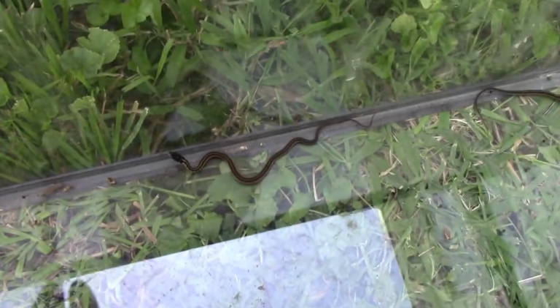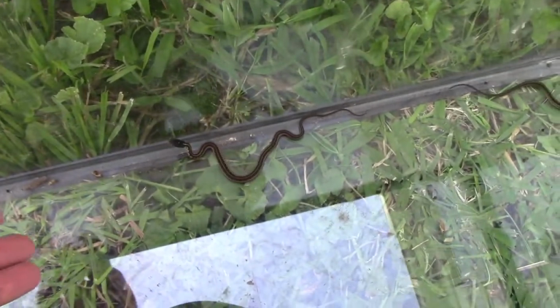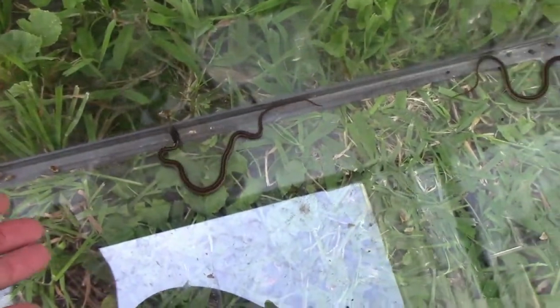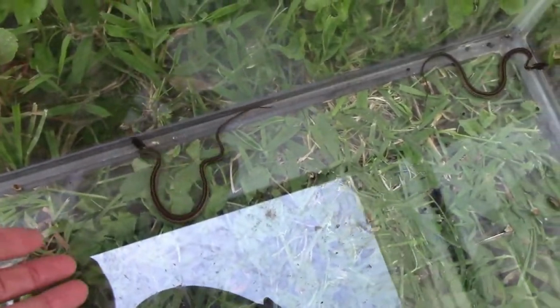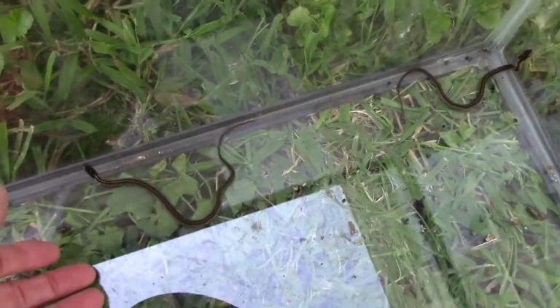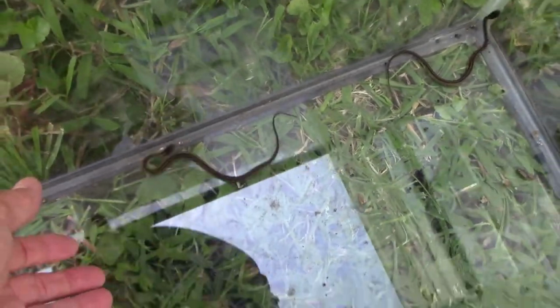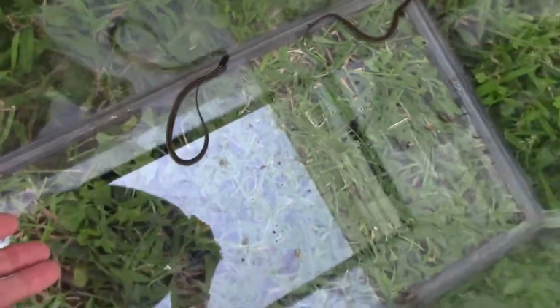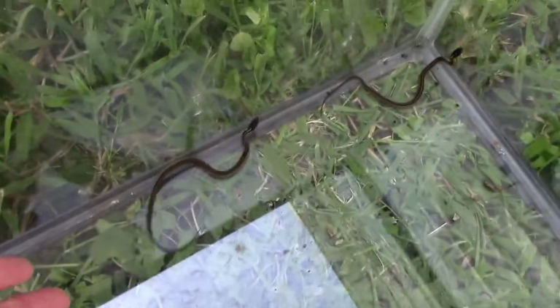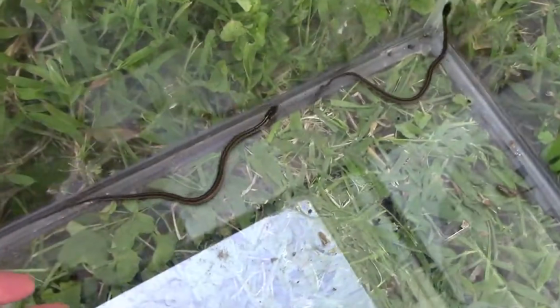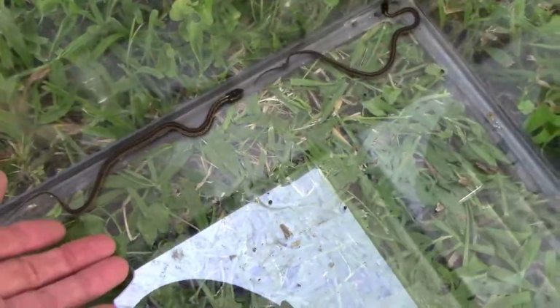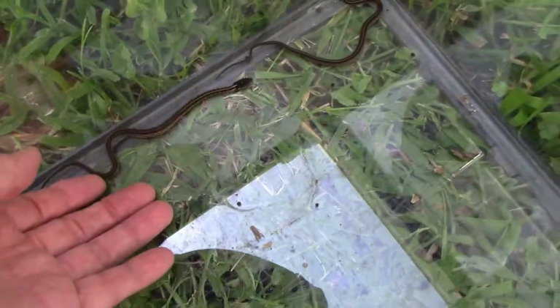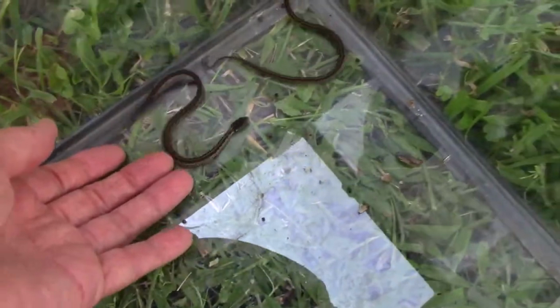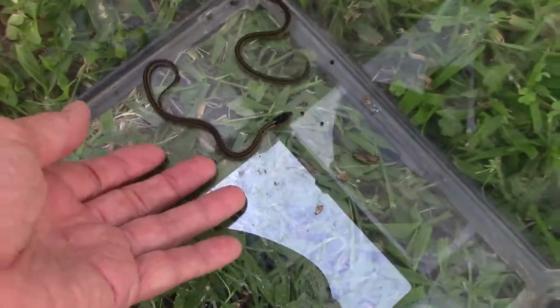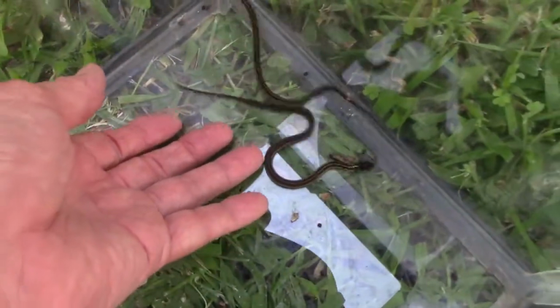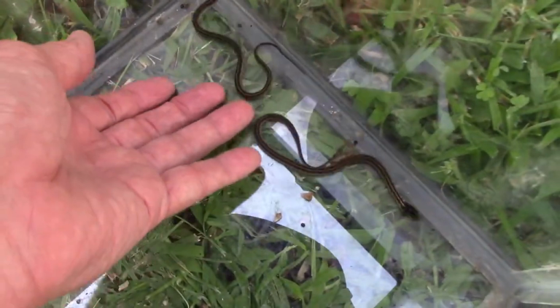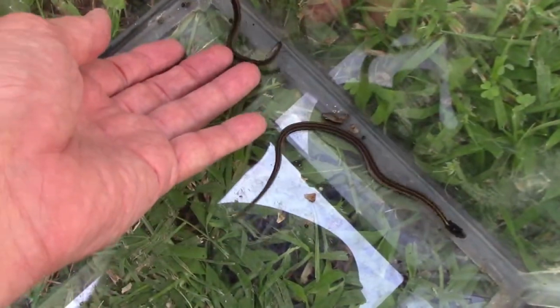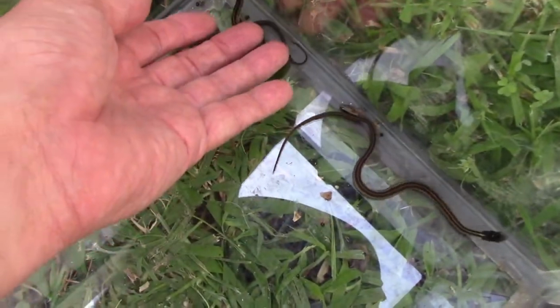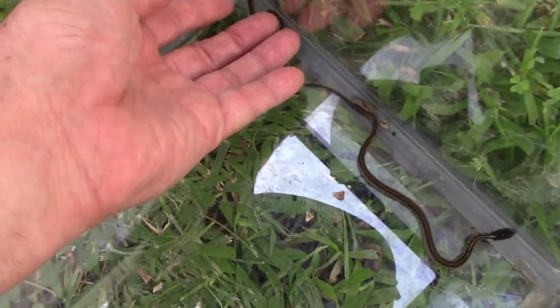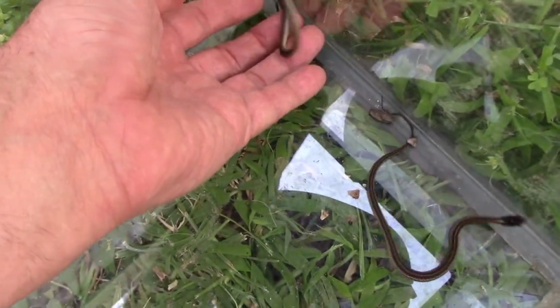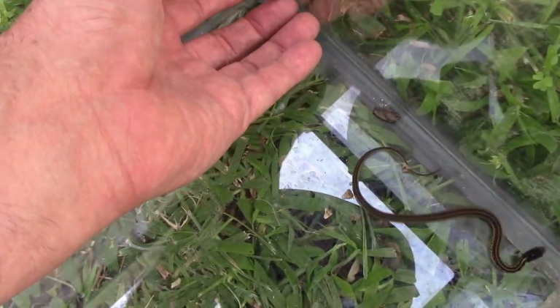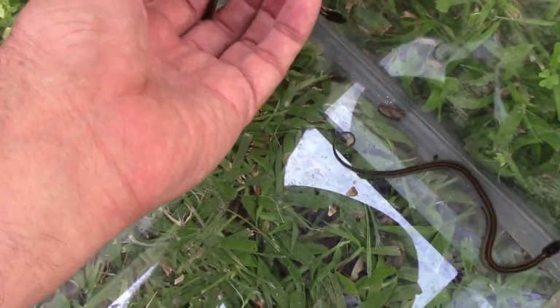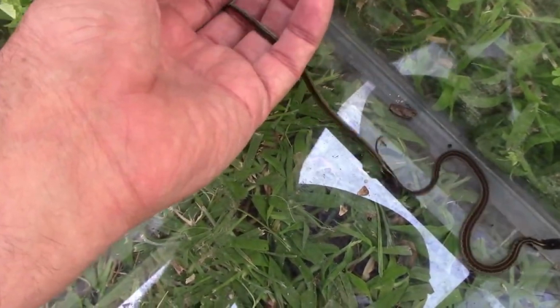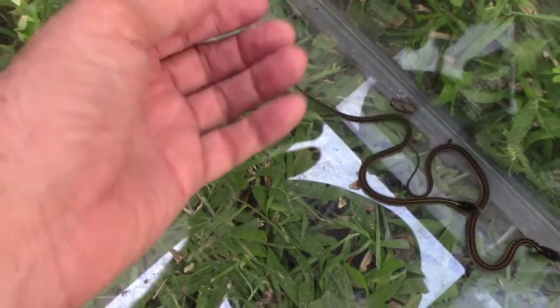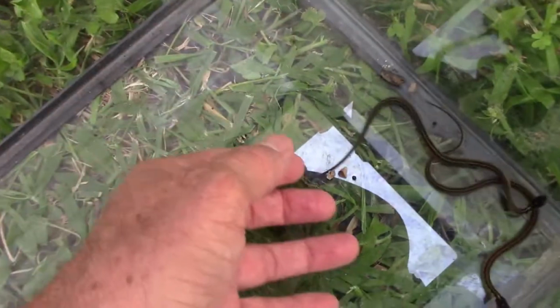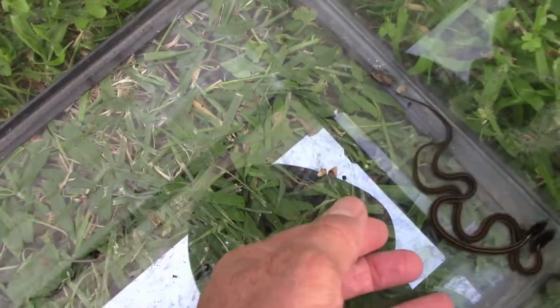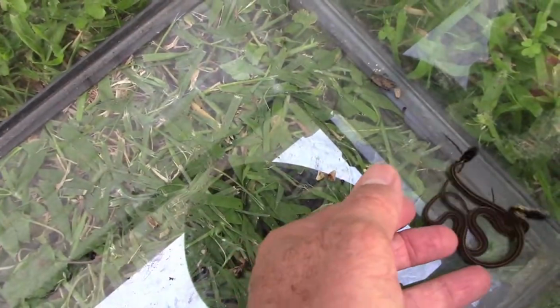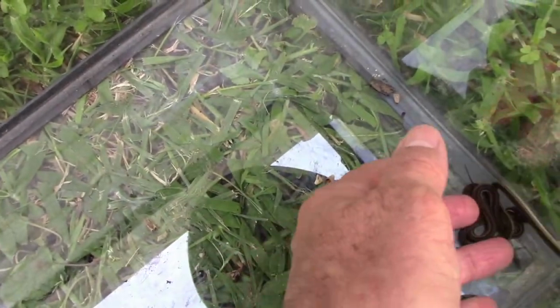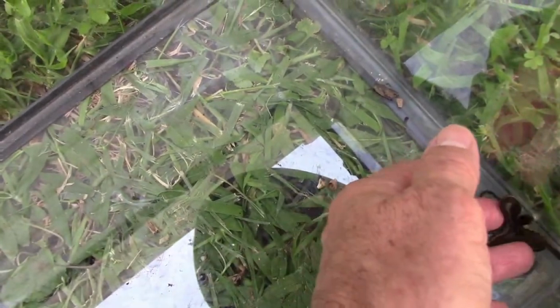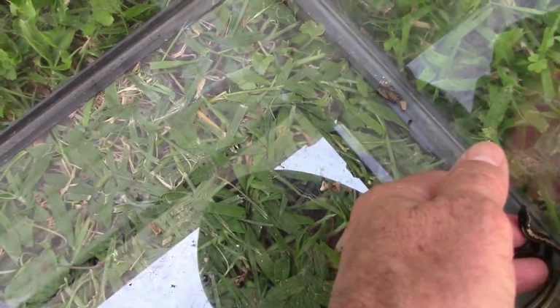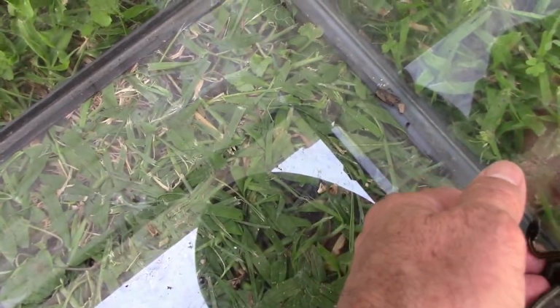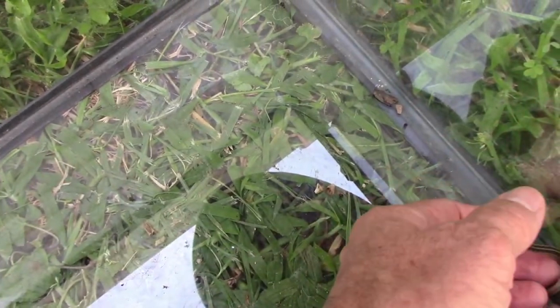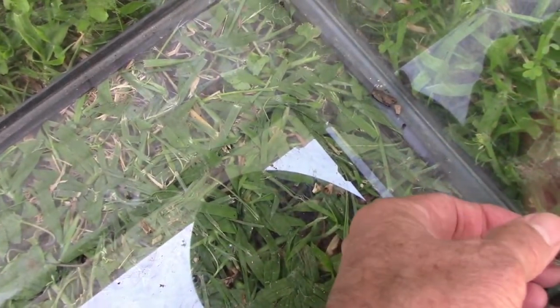I found these two little baby garter snakes out in the yard while I was mowing, and I'm assuming that they're probably litter mates because I found them only about 15 feet apart.